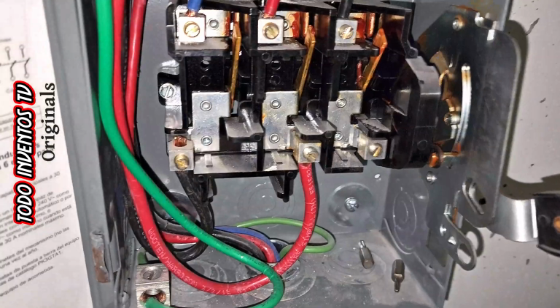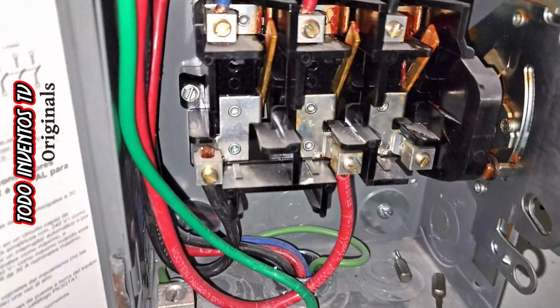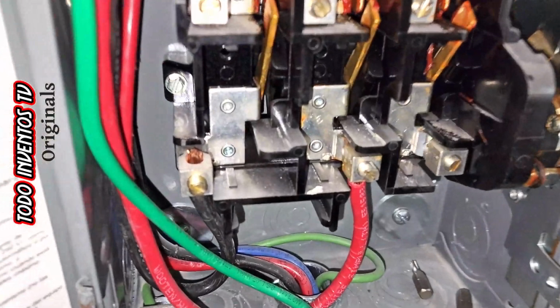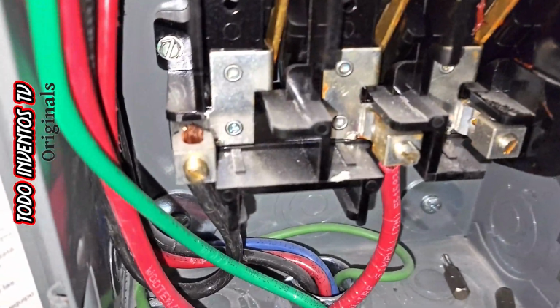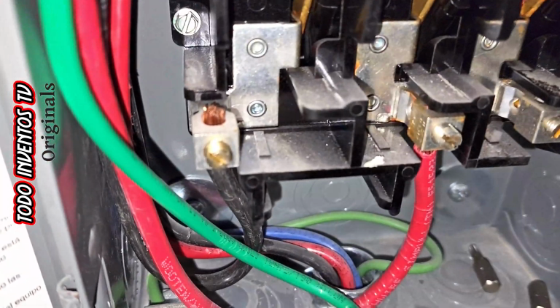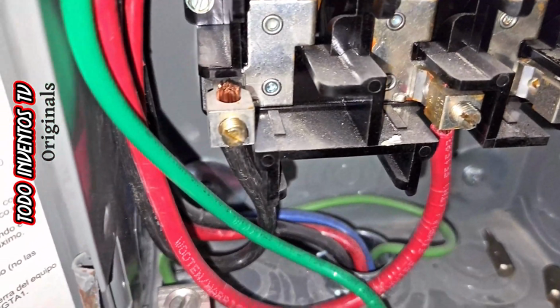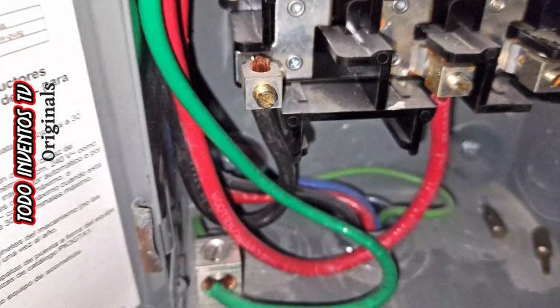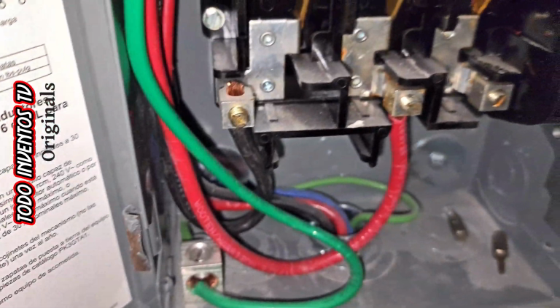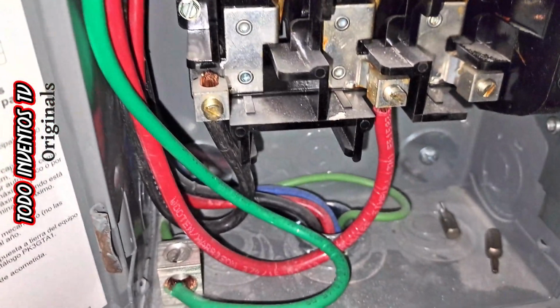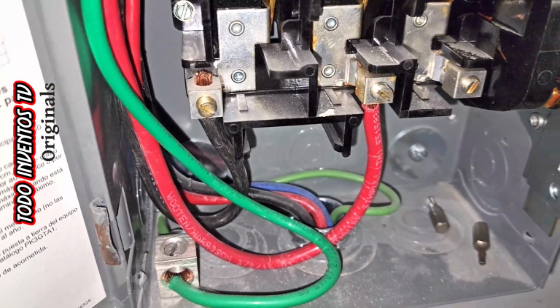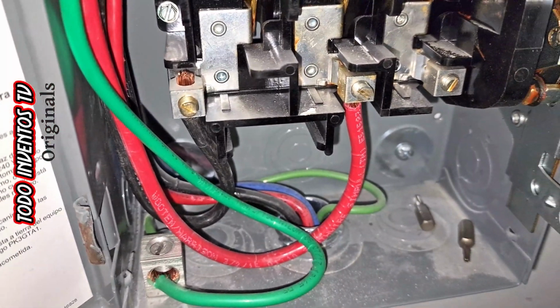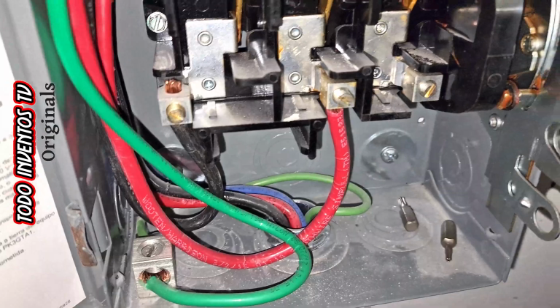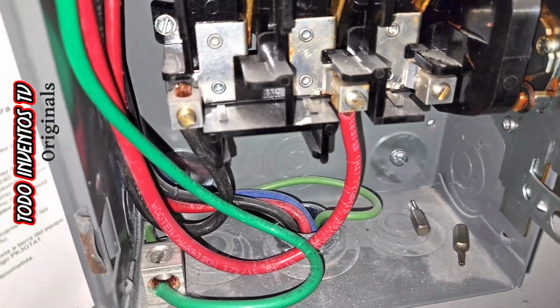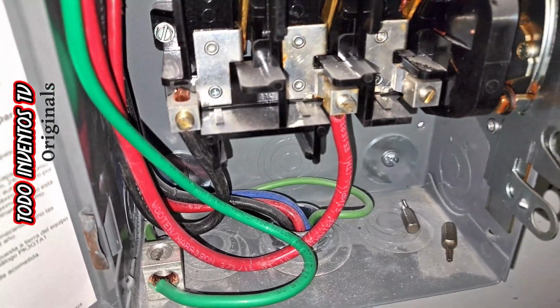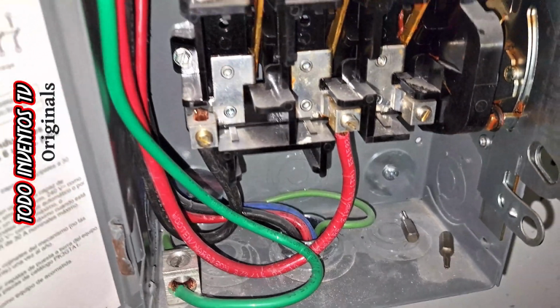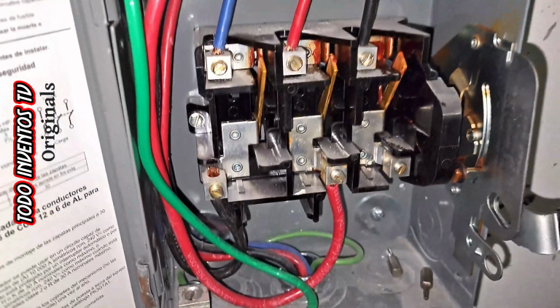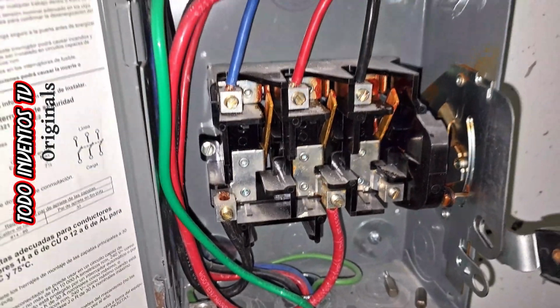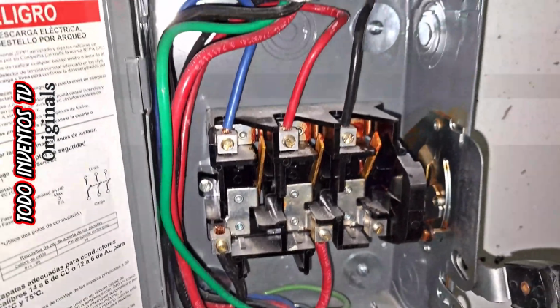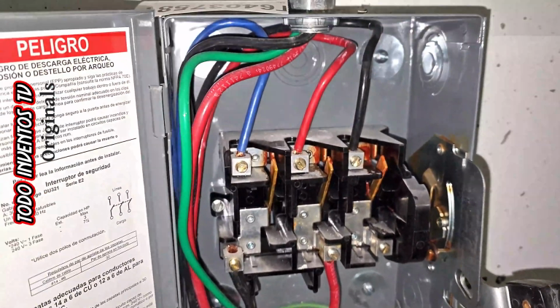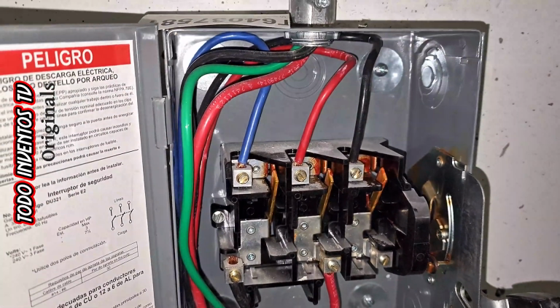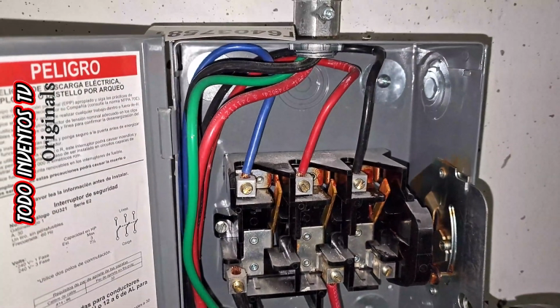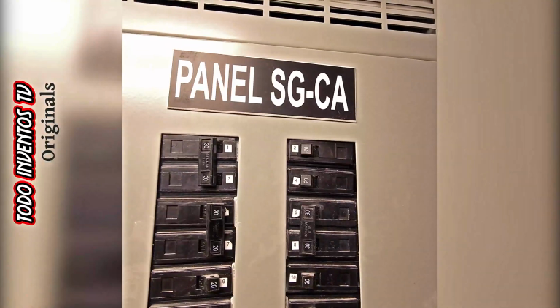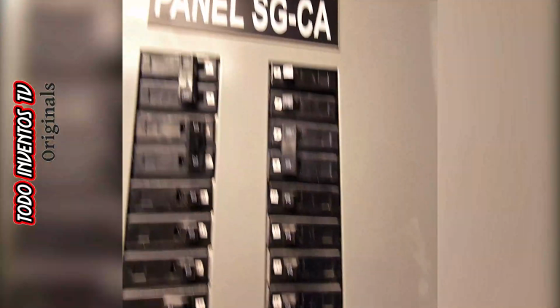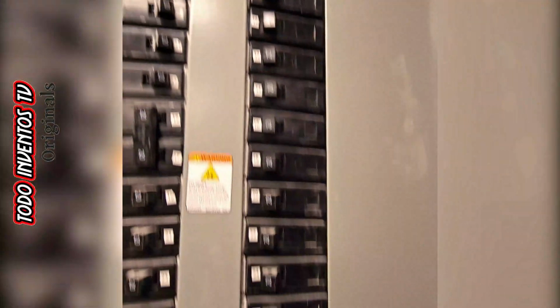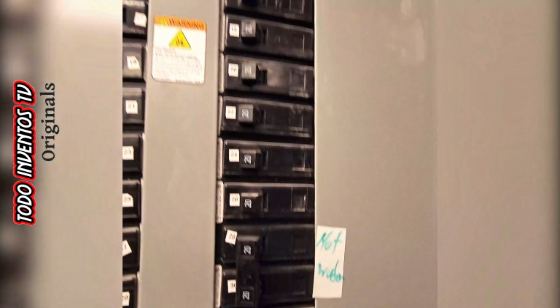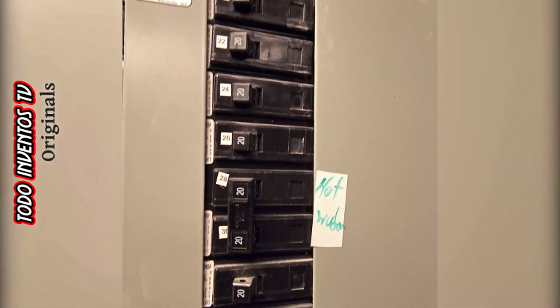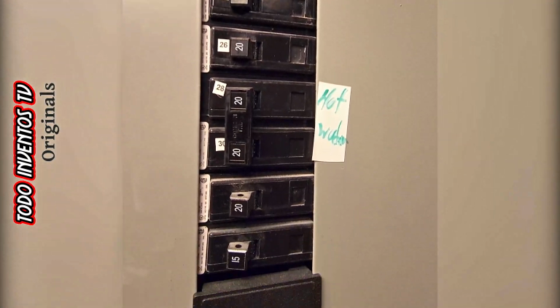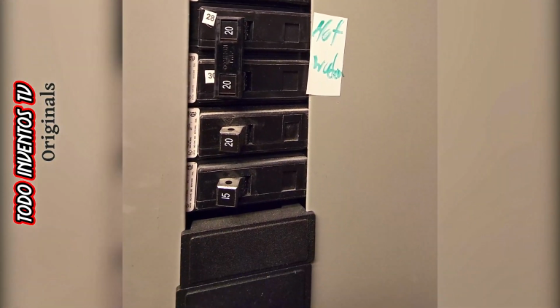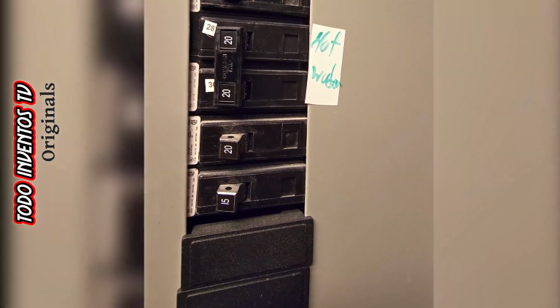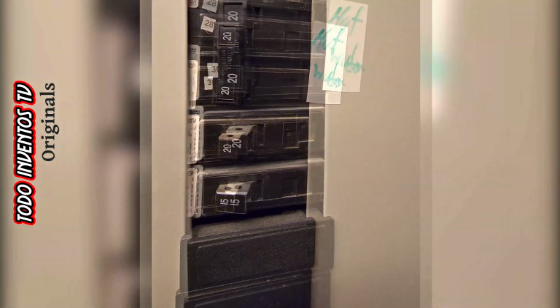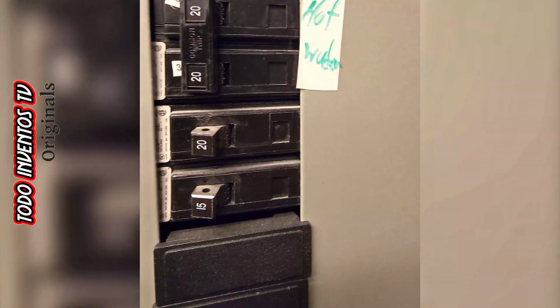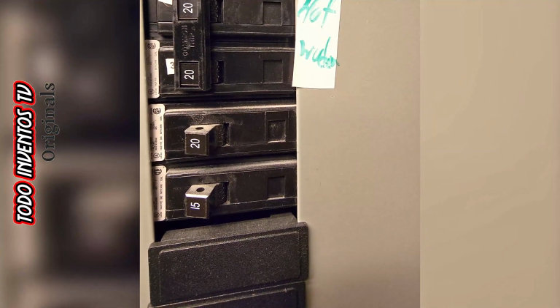From the bottom of the disconnect switch, there are only two cables that go to the charger, which means that only two cables are needed that come from the electrical panel, in which you must have two circuits available for a two-pole 40-amp breaker.